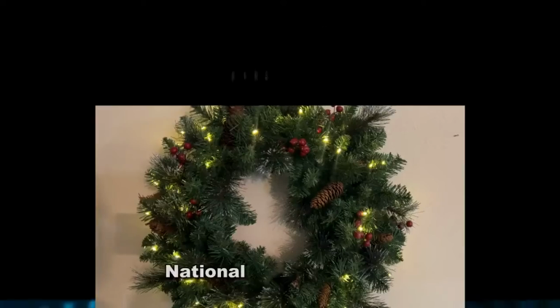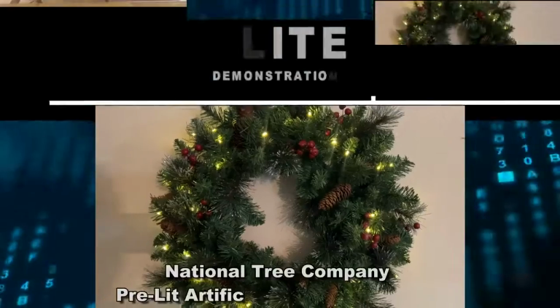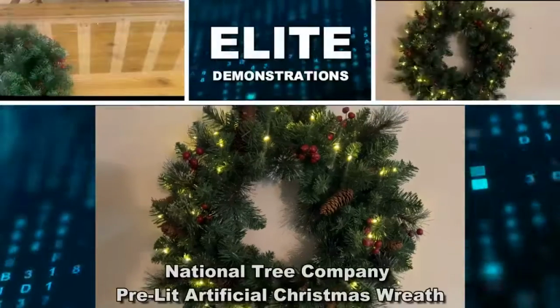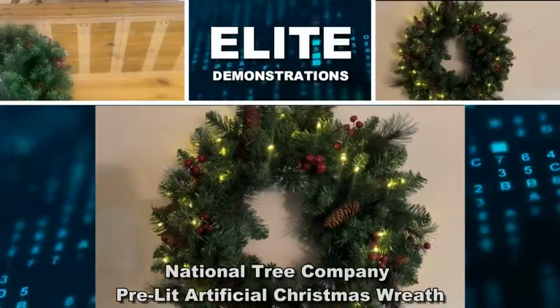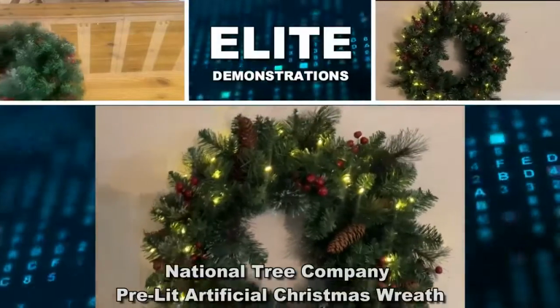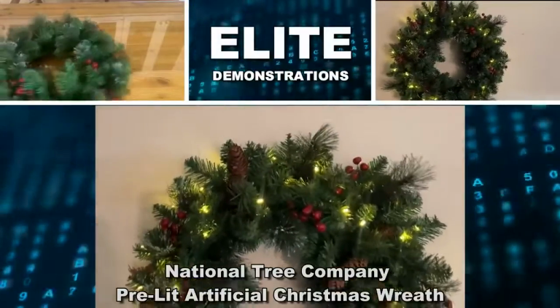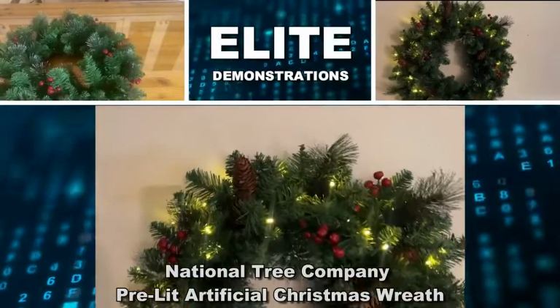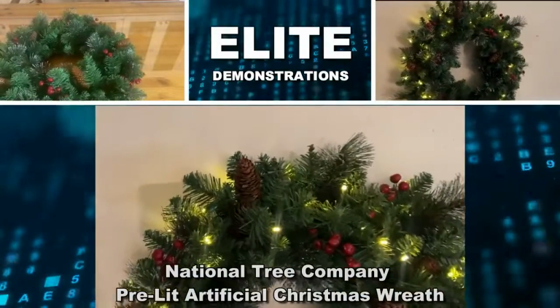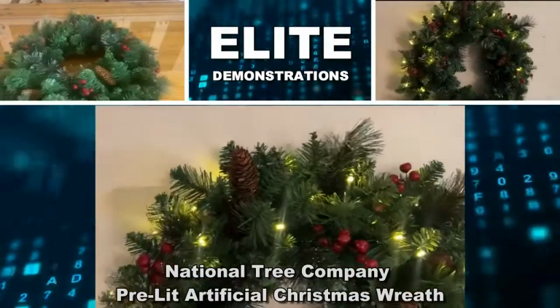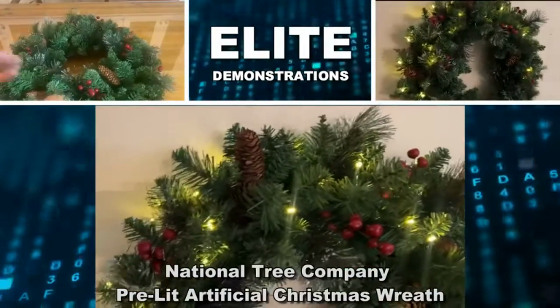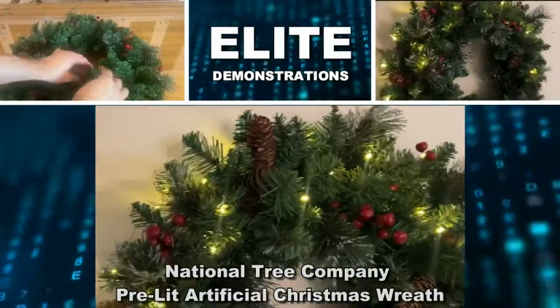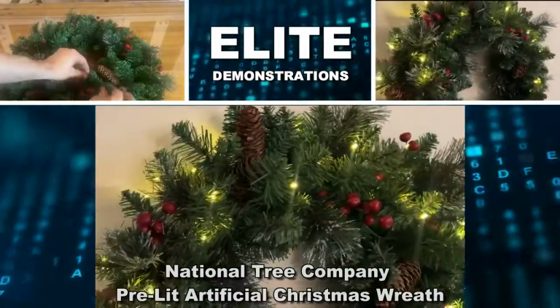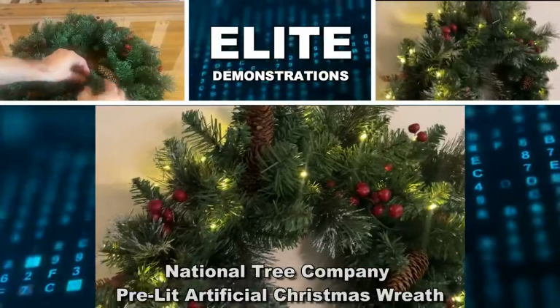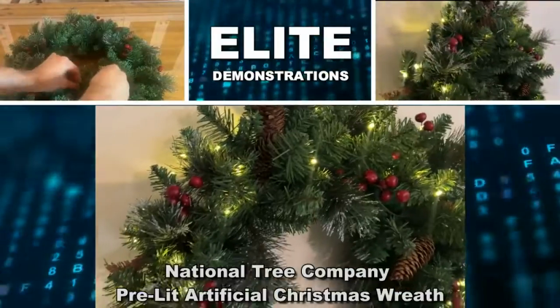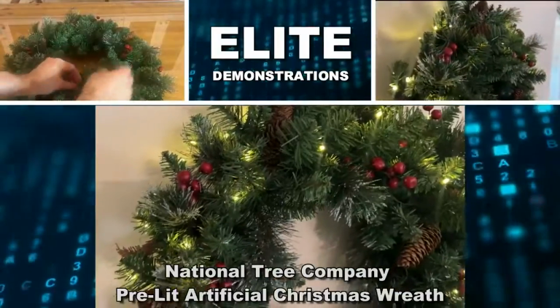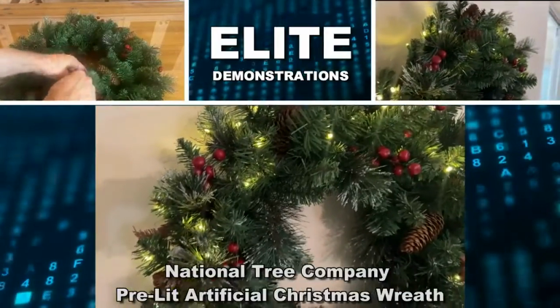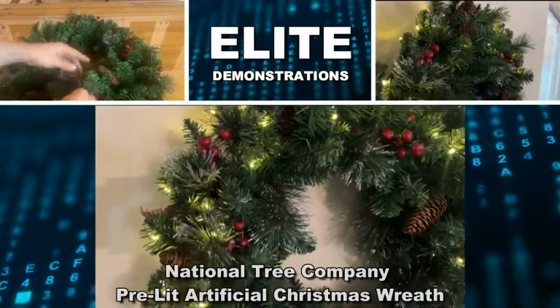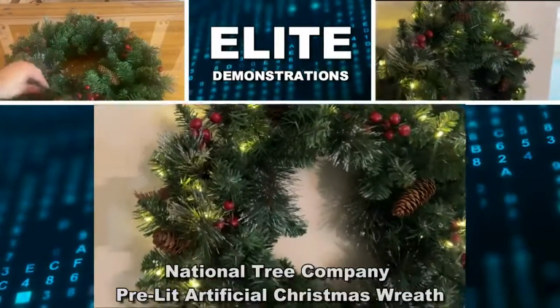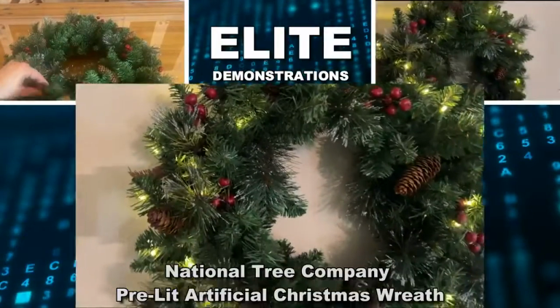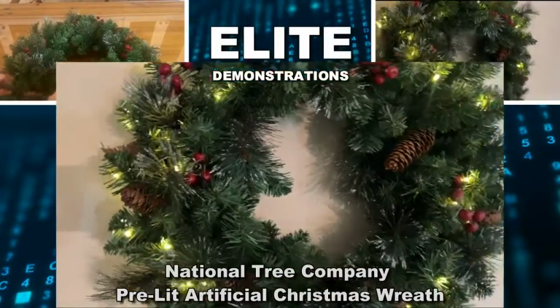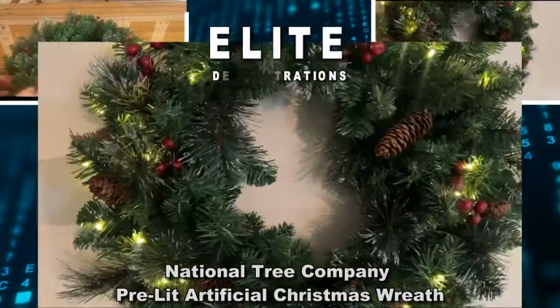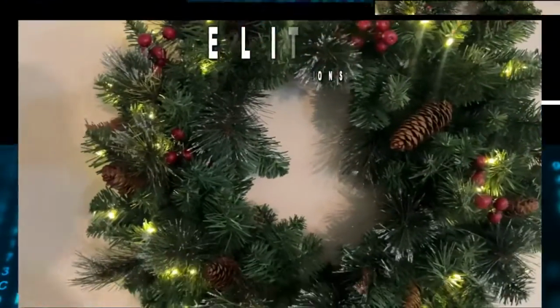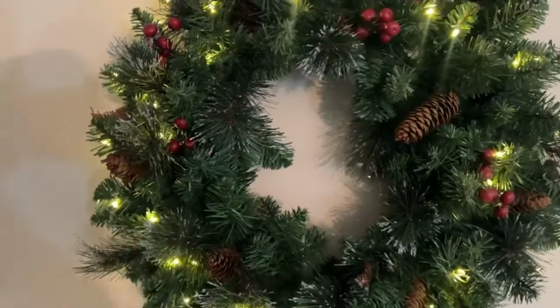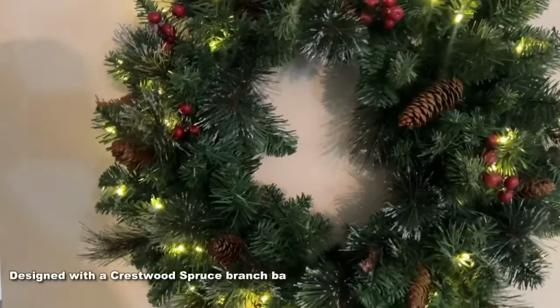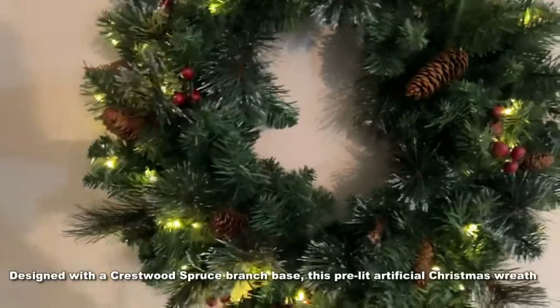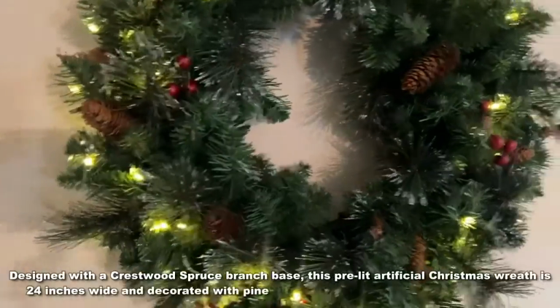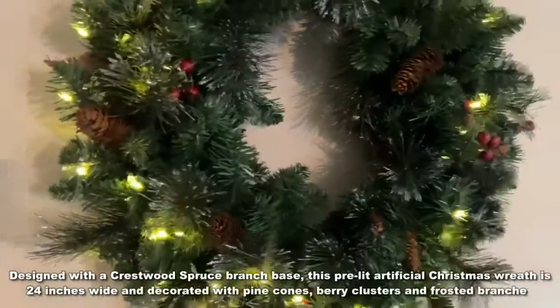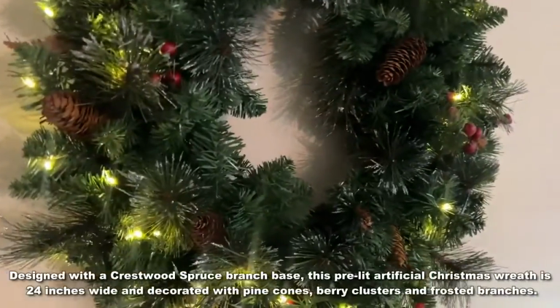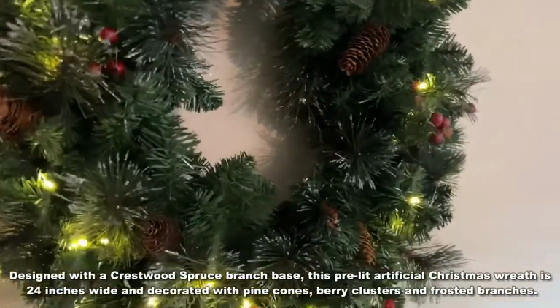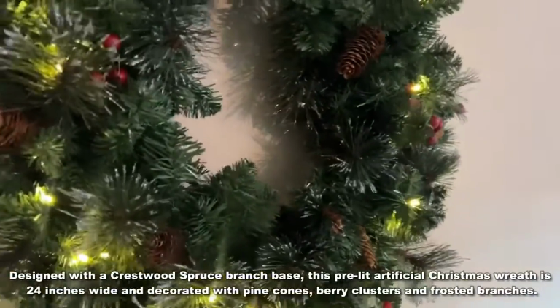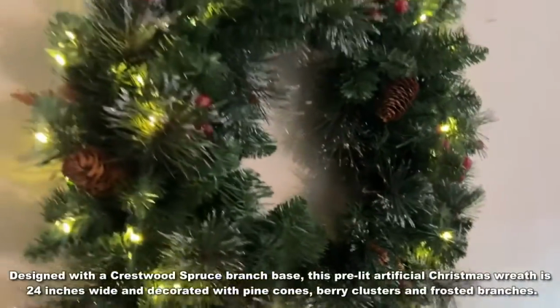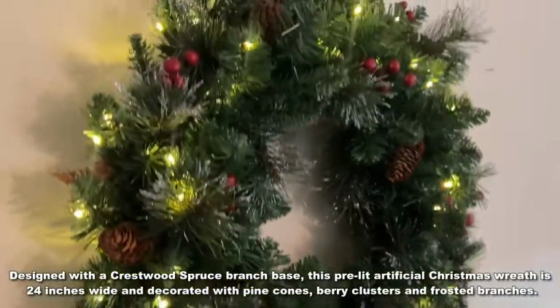Hey folks, Adam here from Elite Demonstrations. We're looking at this — it's from National Tree Company, National Christmas Tree. These guys are out of New Jersey and they make some of the most realistic, authentic, and beautiful holiday wreaths on the planet.